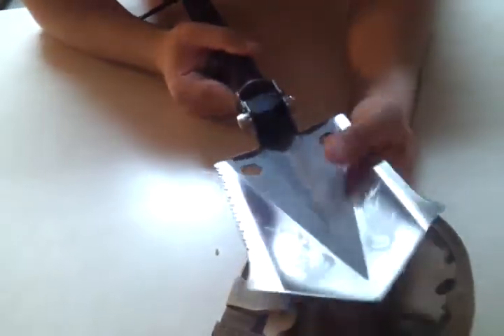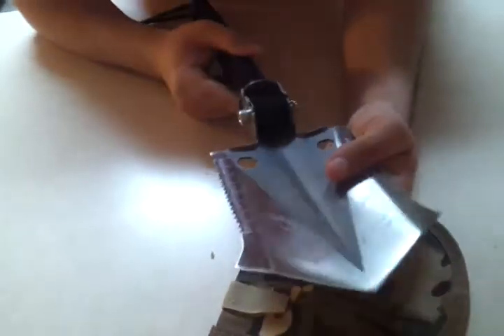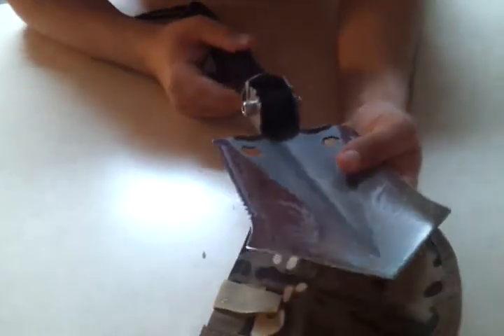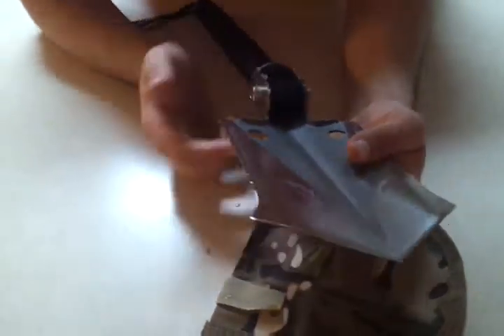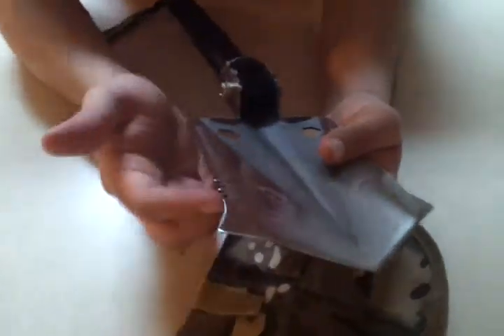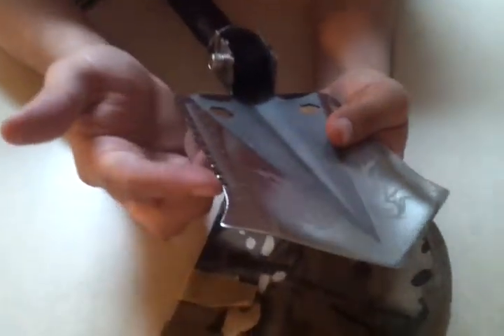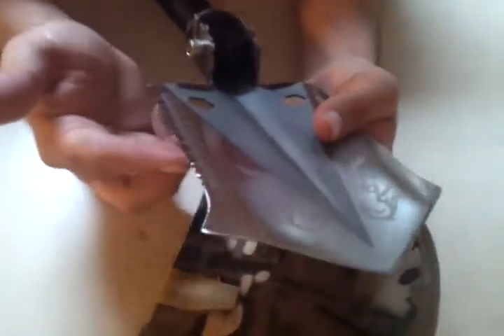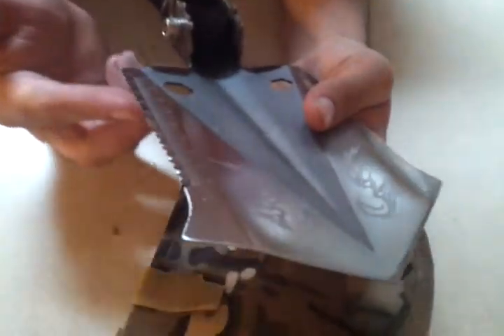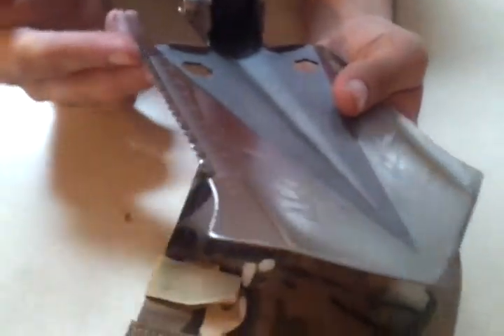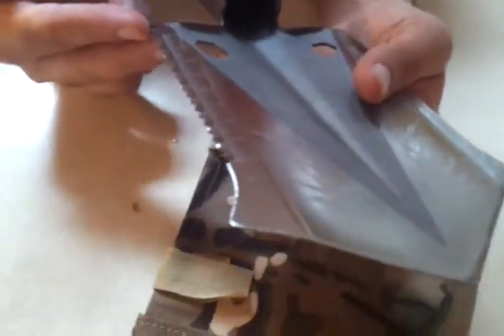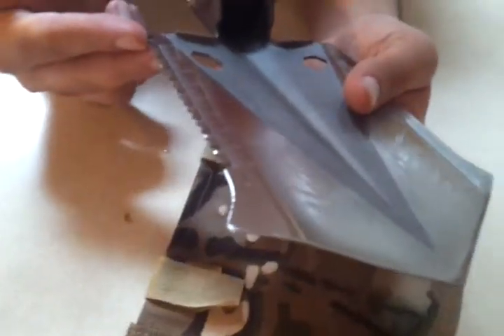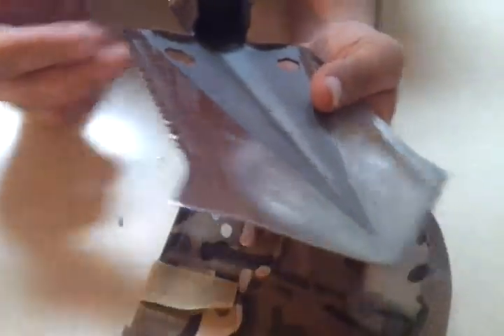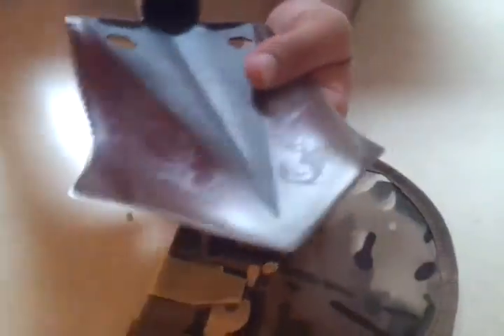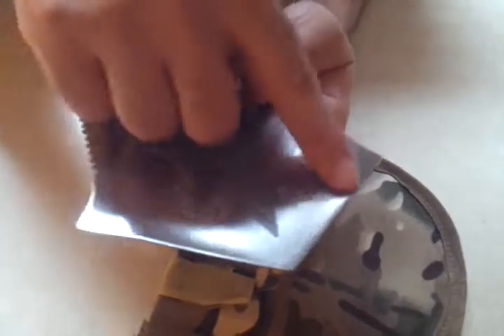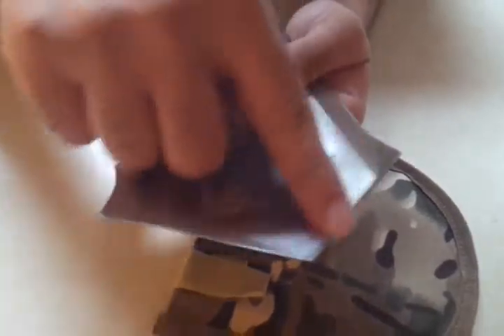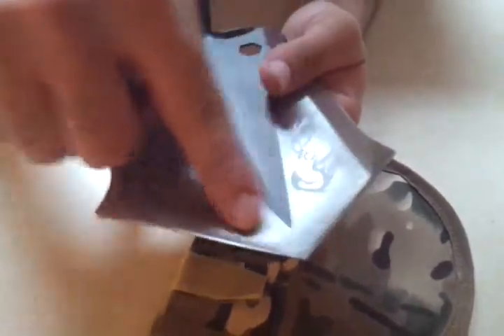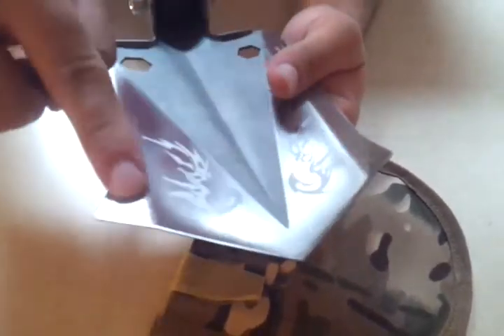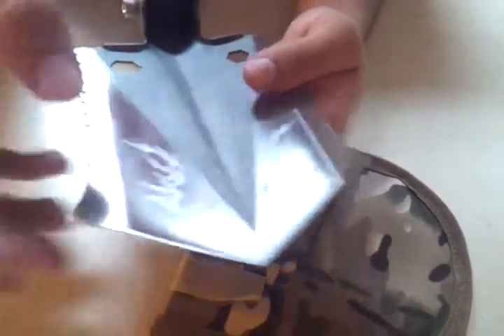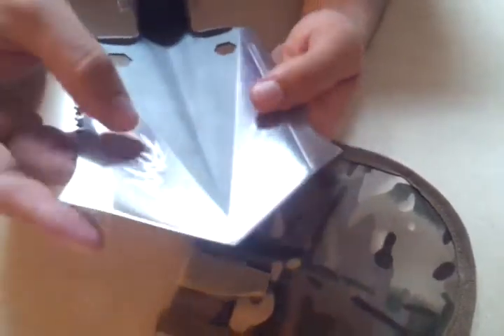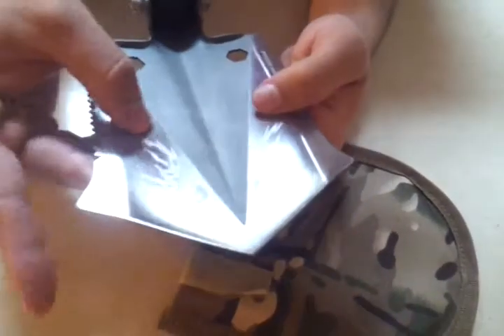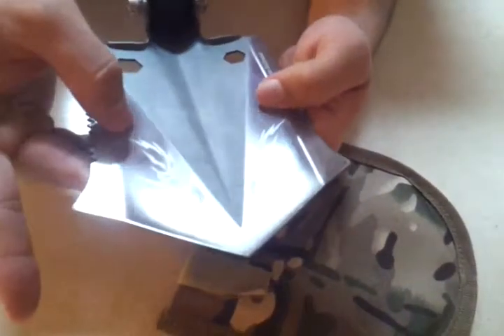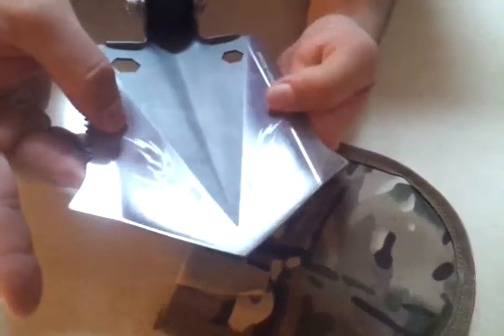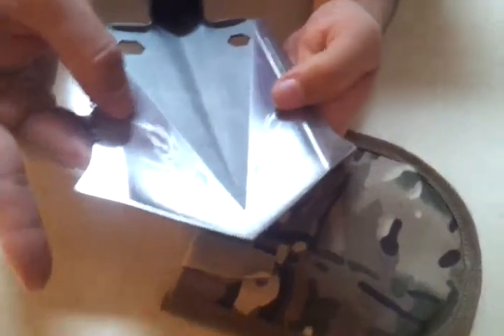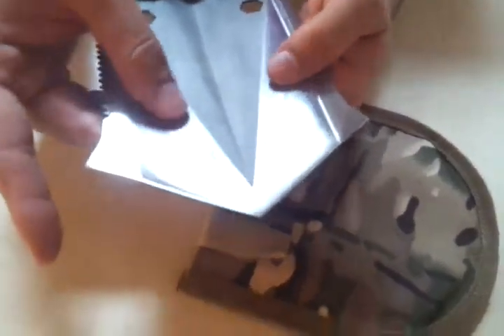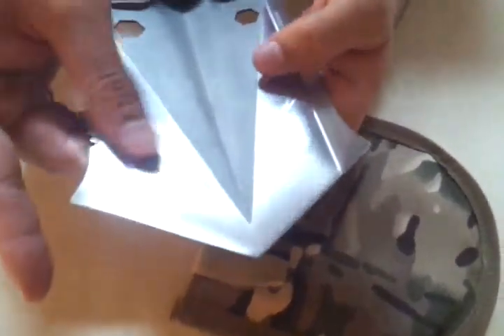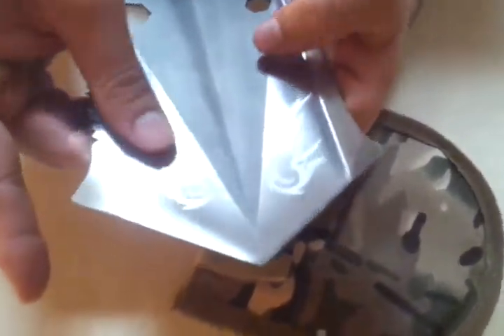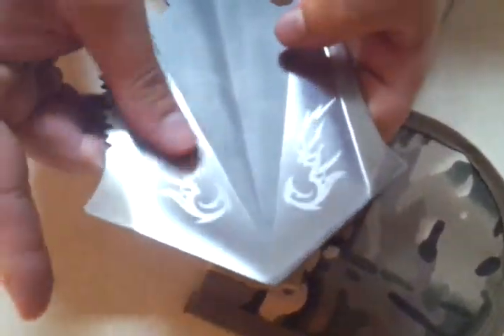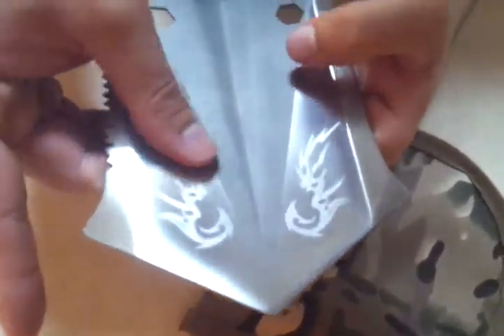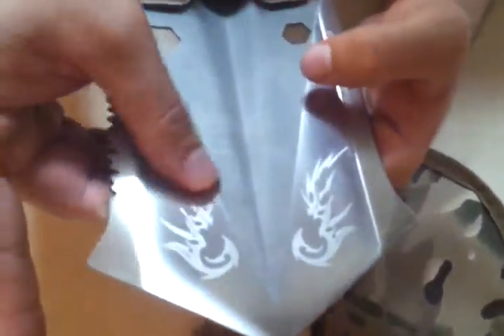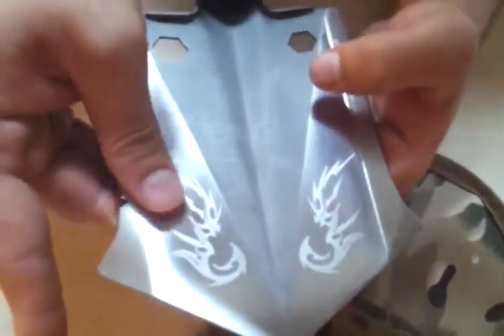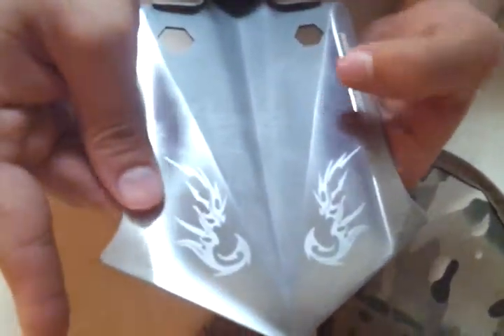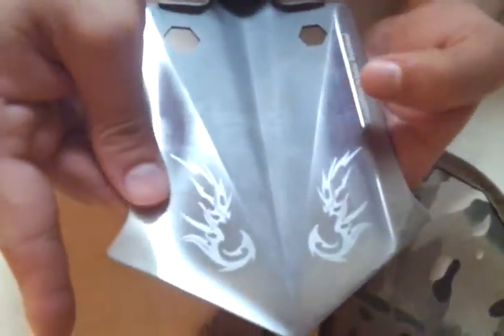On this side you have a saw. Of course you have your shovel here — a really nice, it looks like a laser etched design.